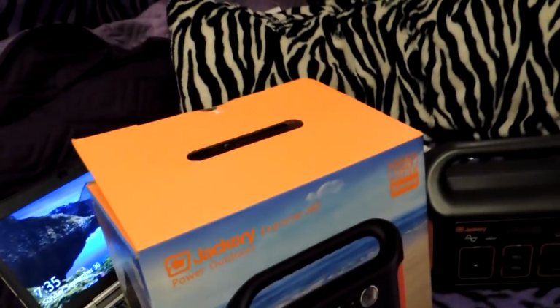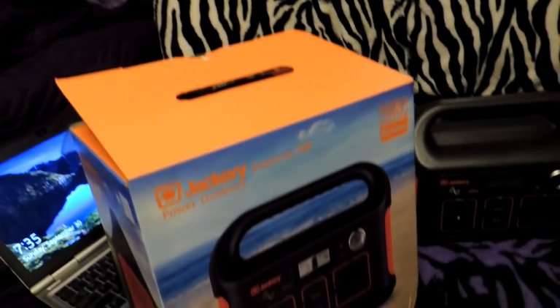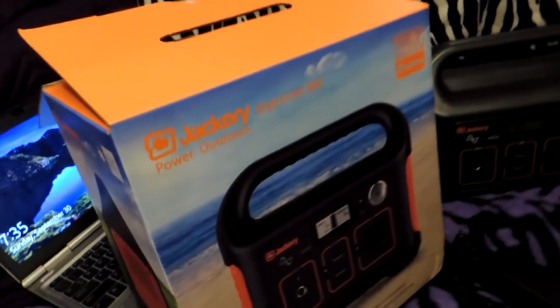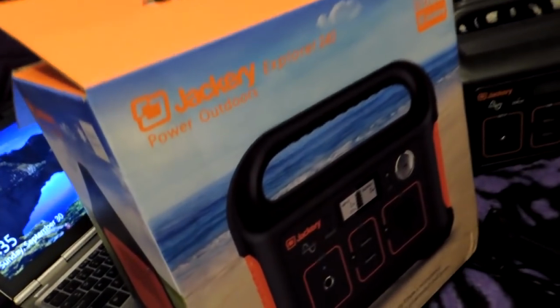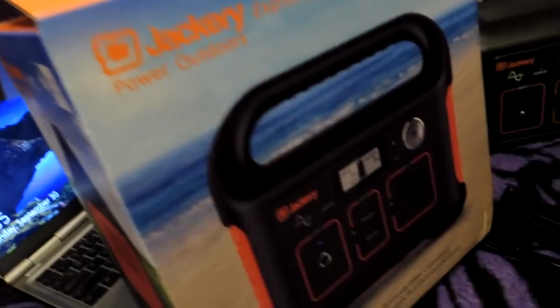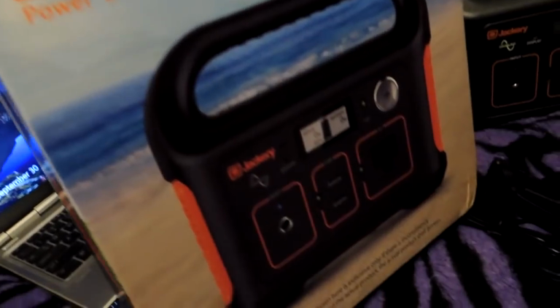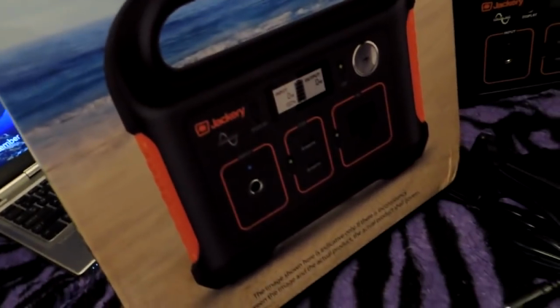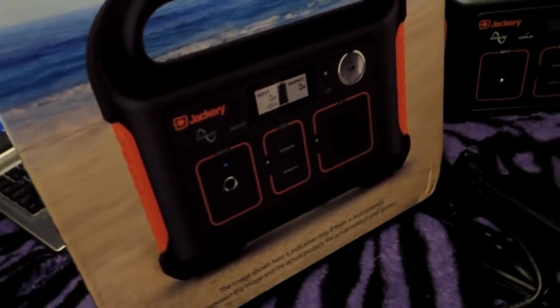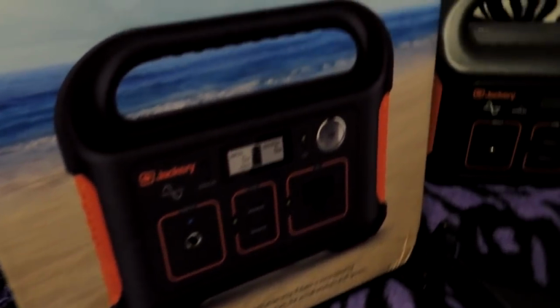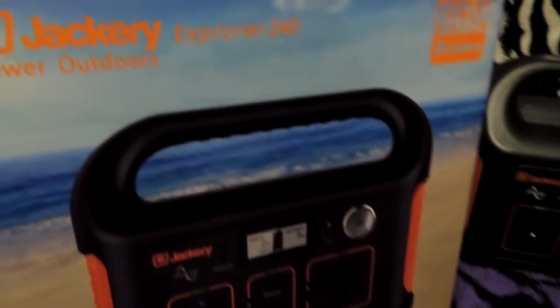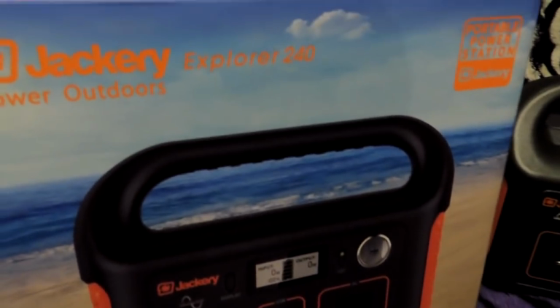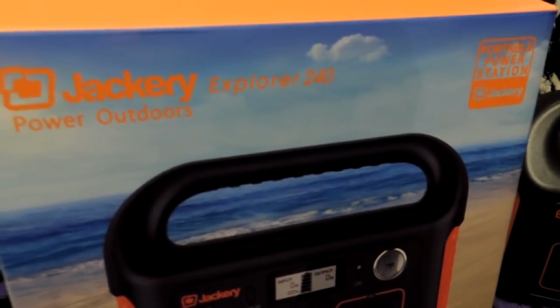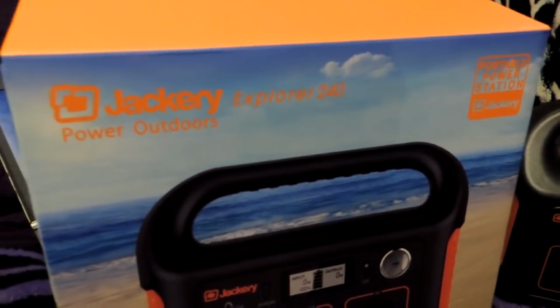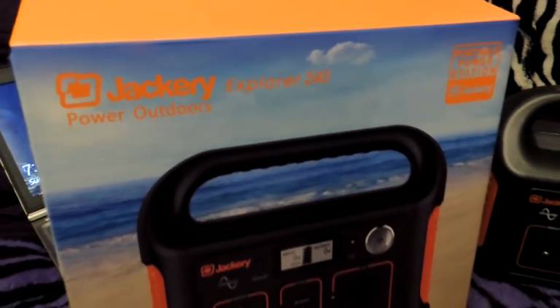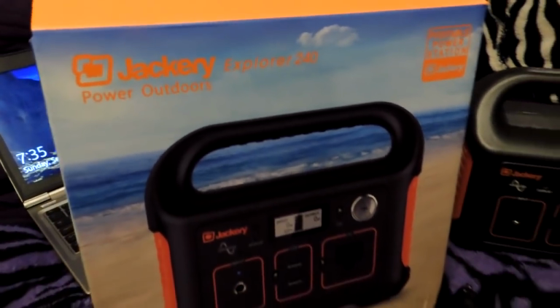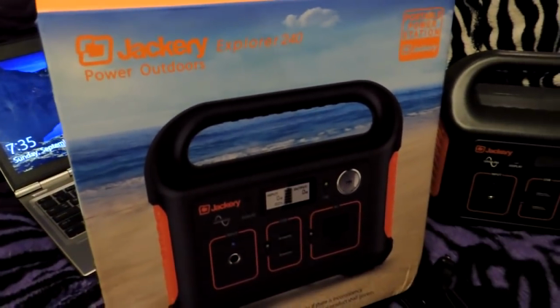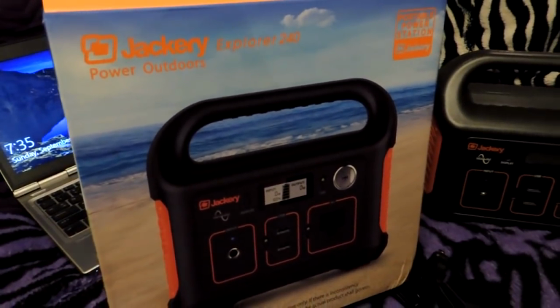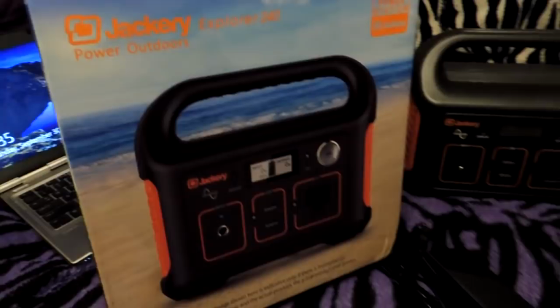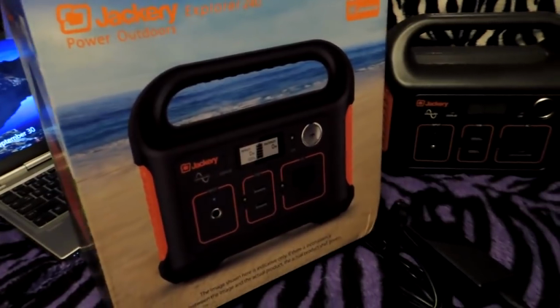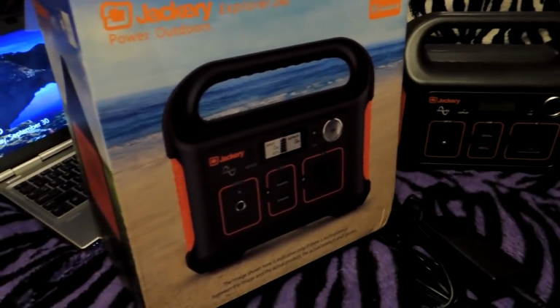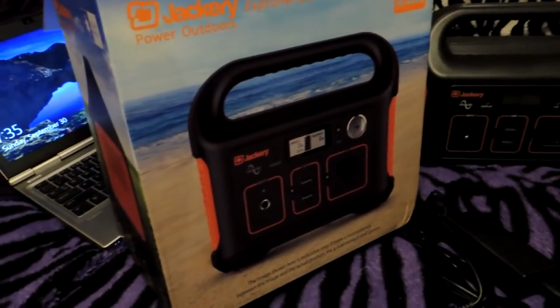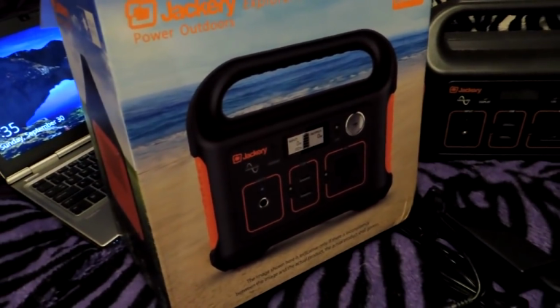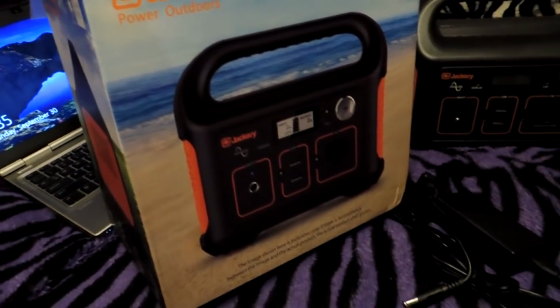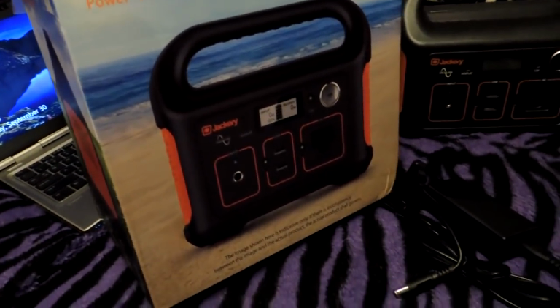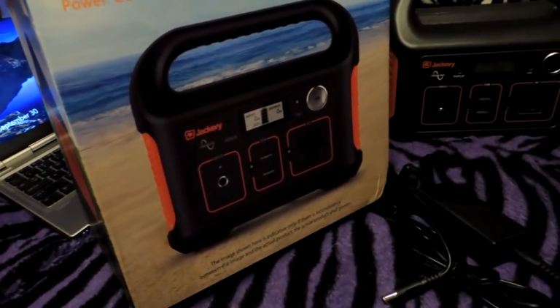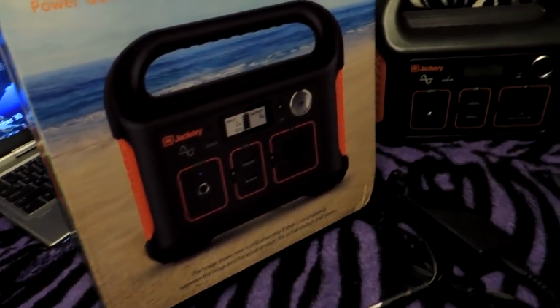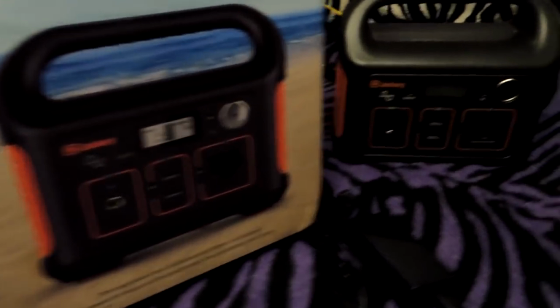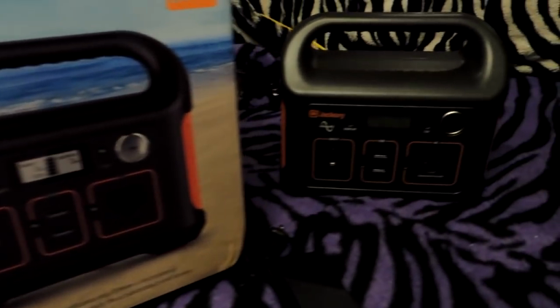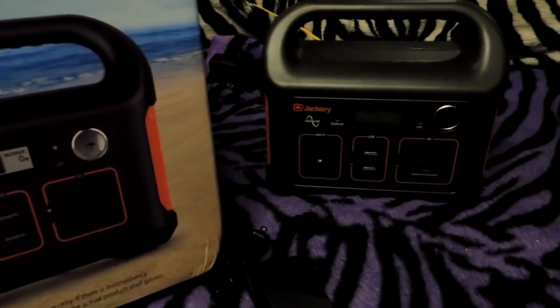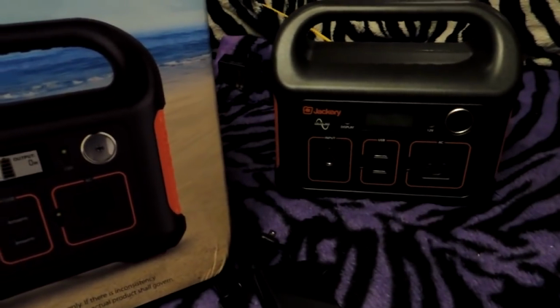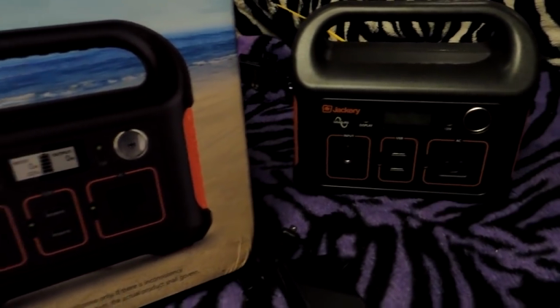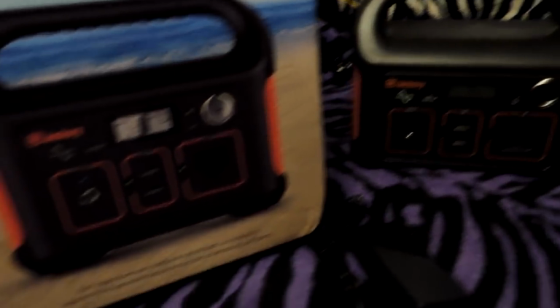It's new toy time! Check it out. This is the Jackery Explorer 240. It's a portable power station. It looks like a little generator — it's so nice.